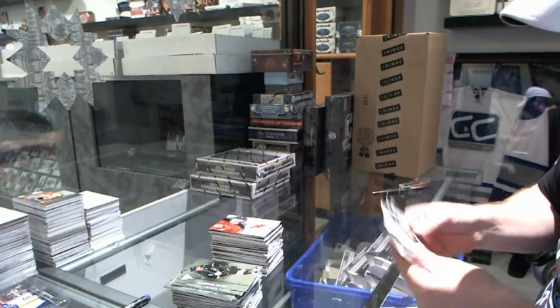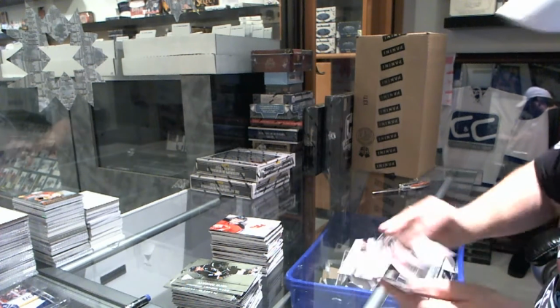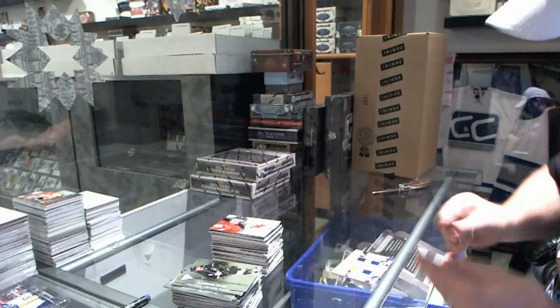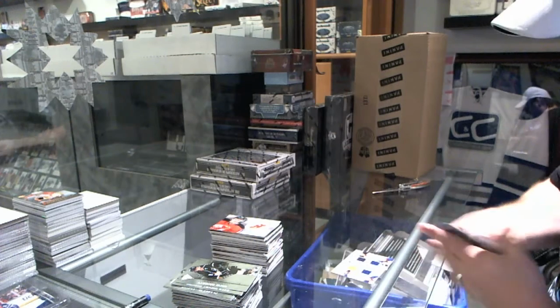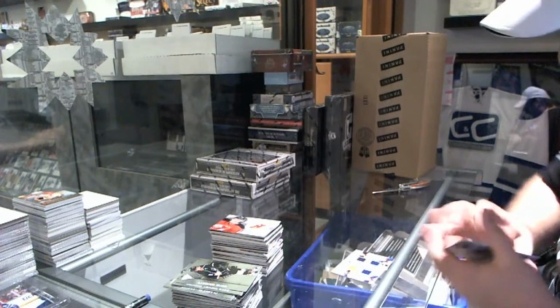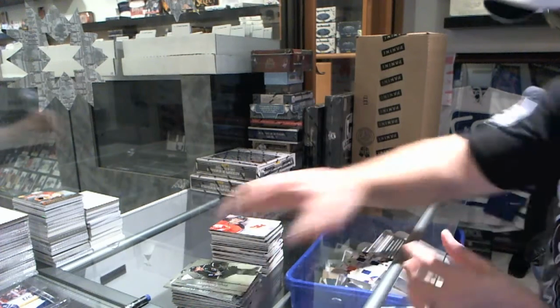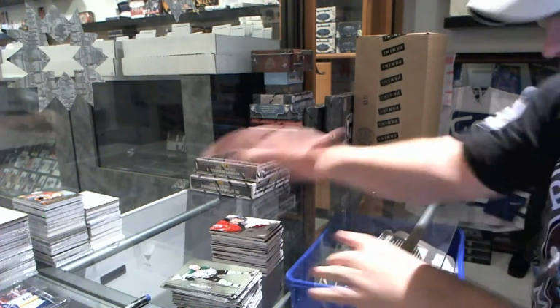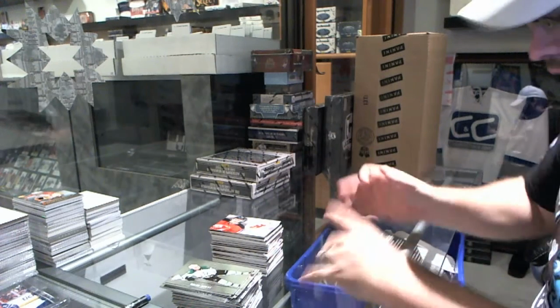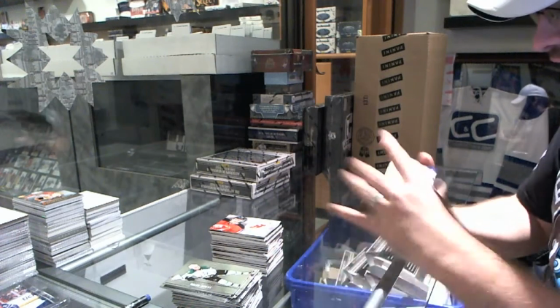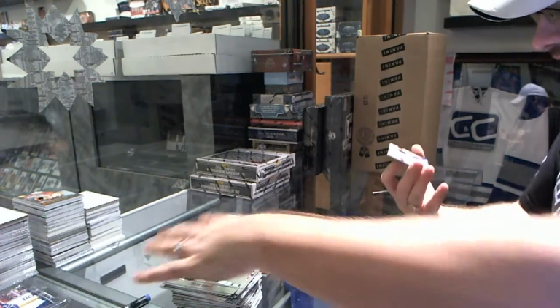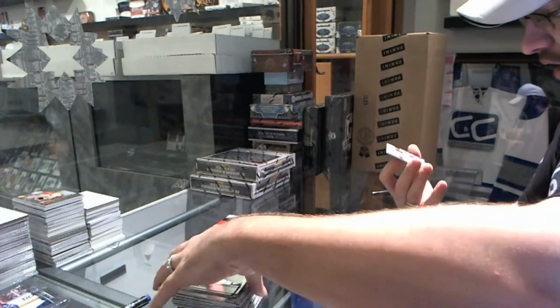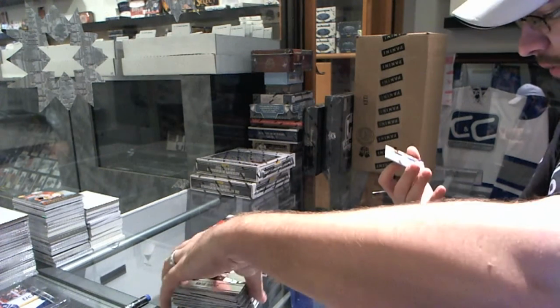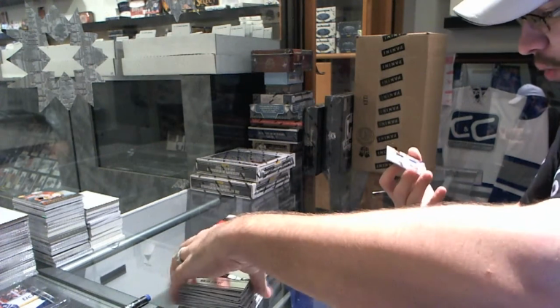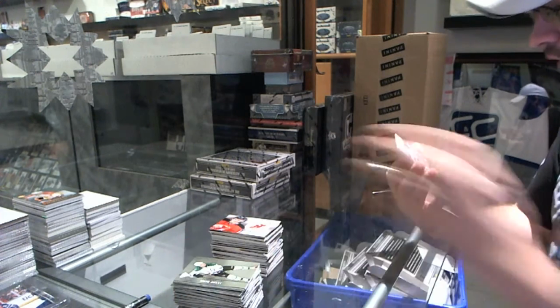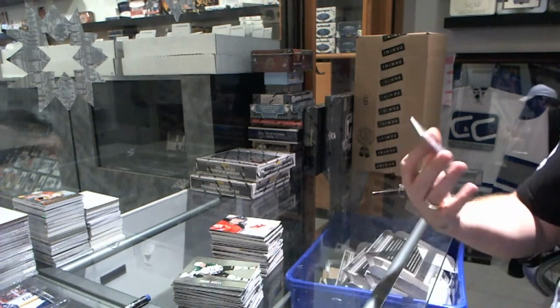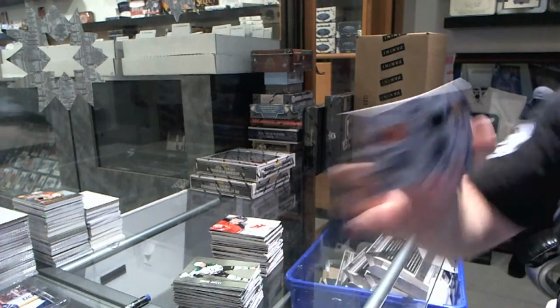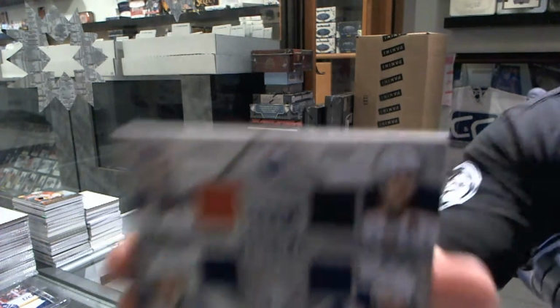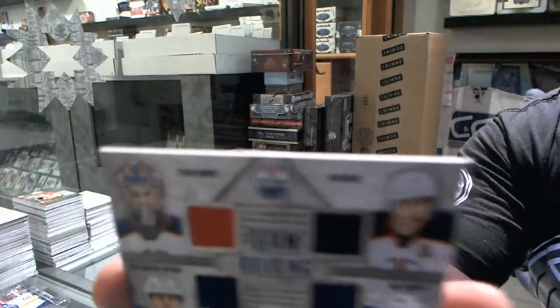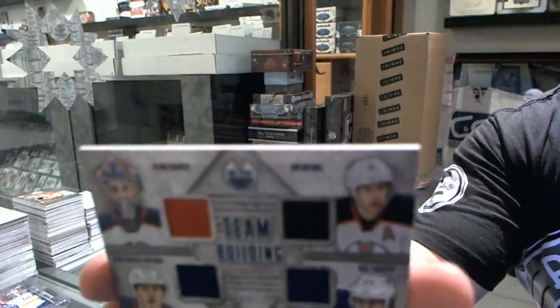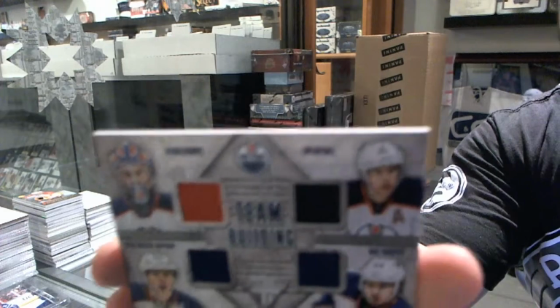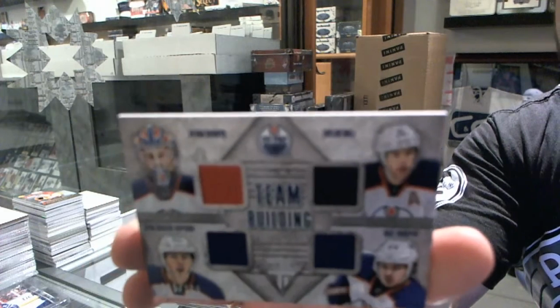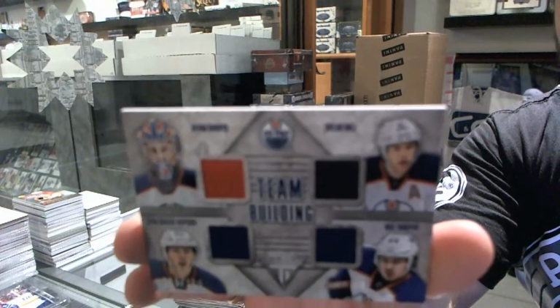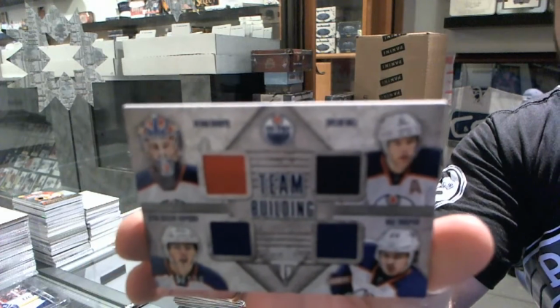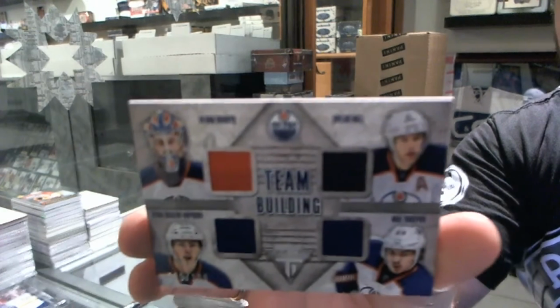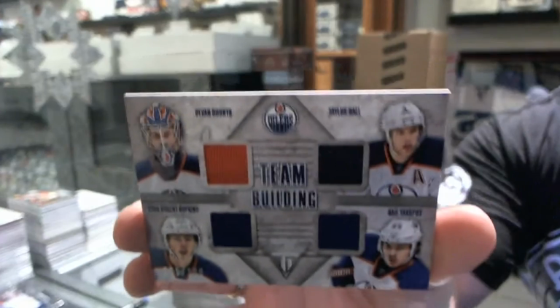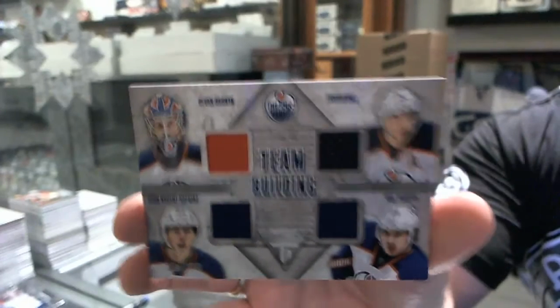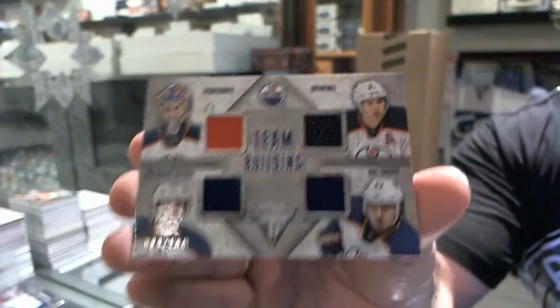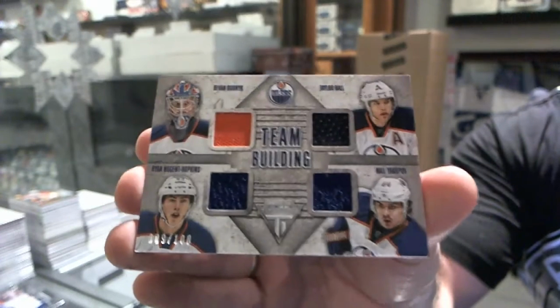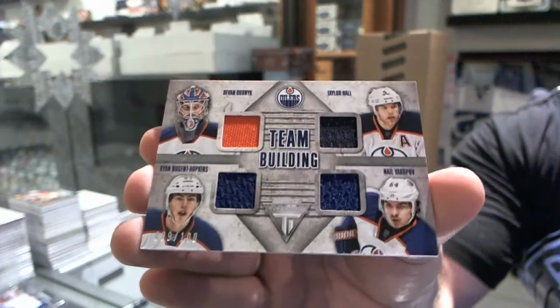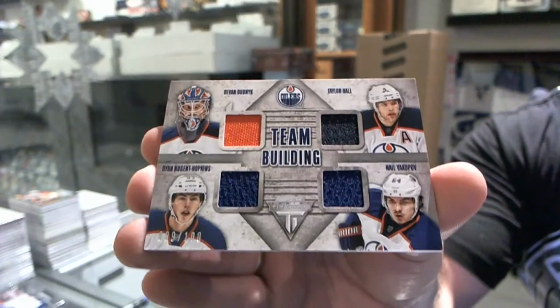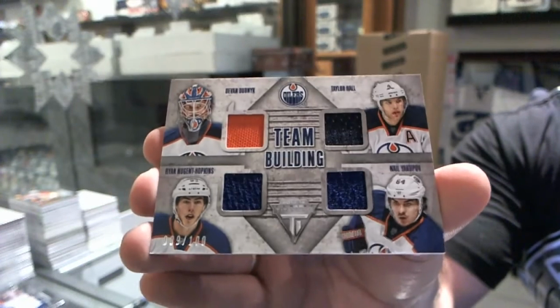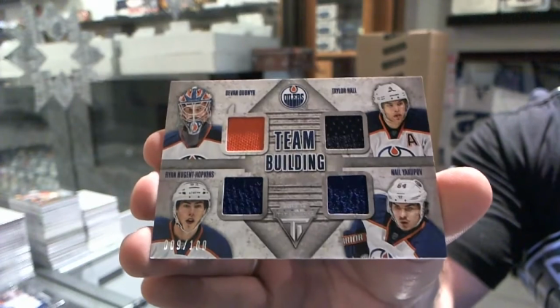And we've got a team building quad jersey, number to 100, for the Oilers of Devin Dubnyk, Taylor Hall, Hopkins, and Yakupov.